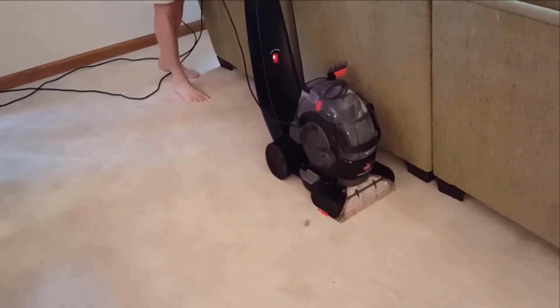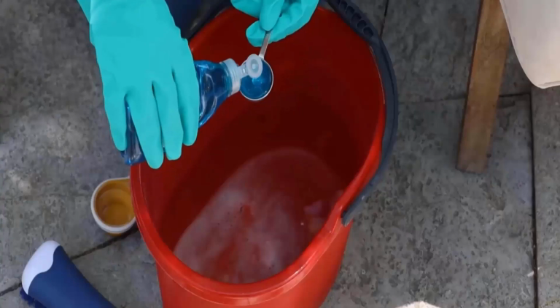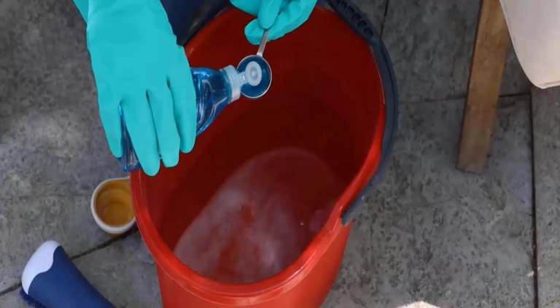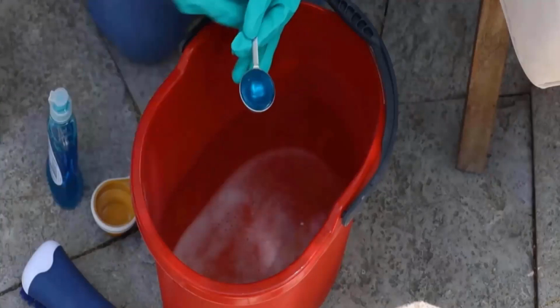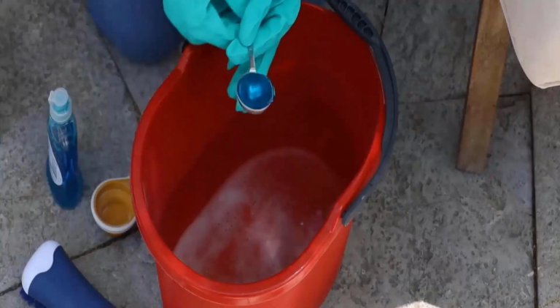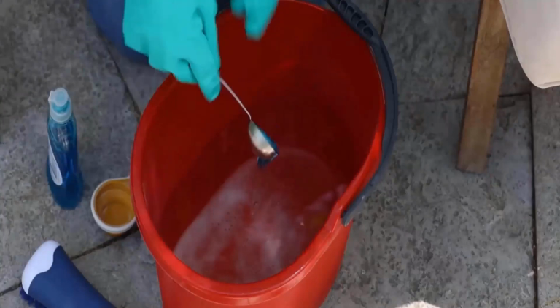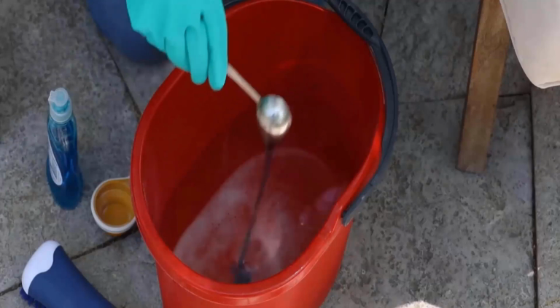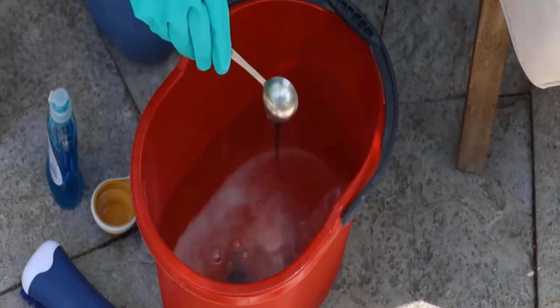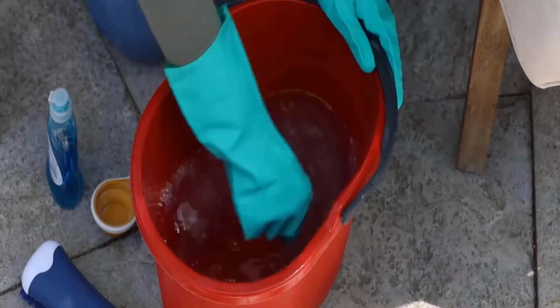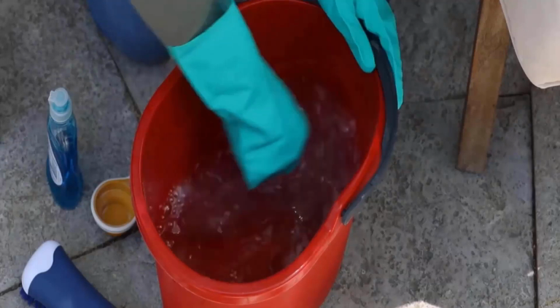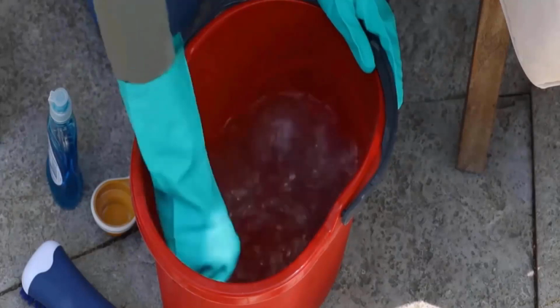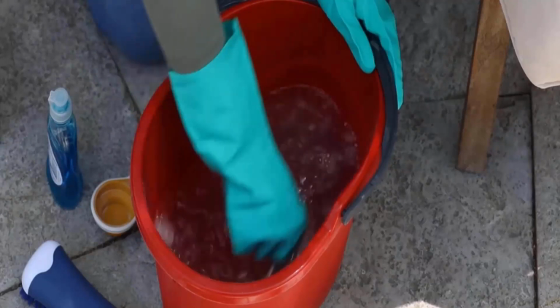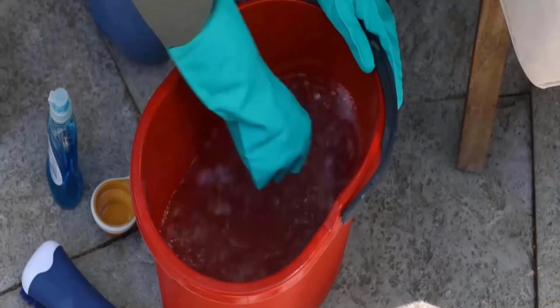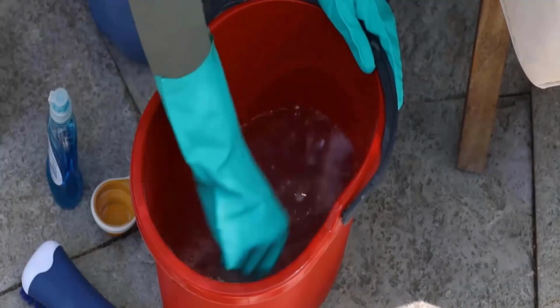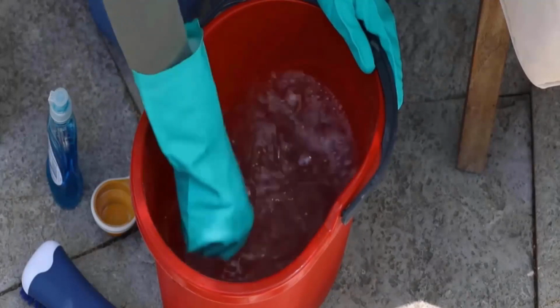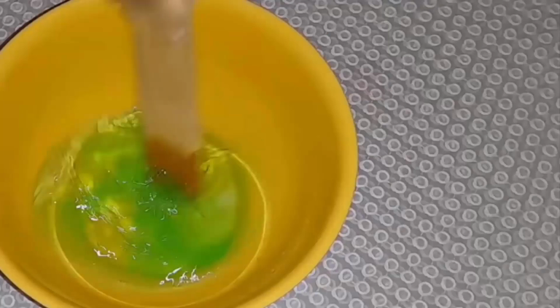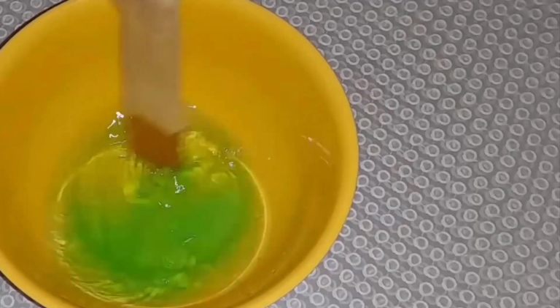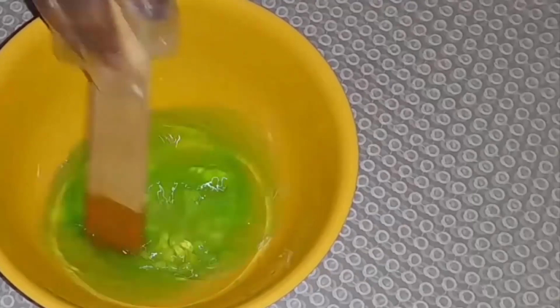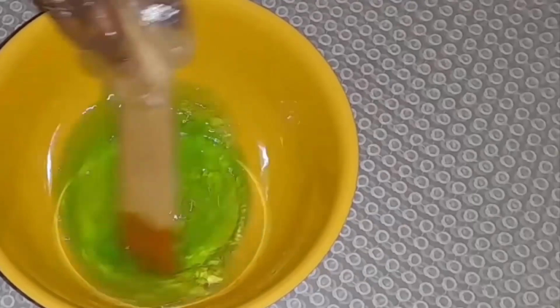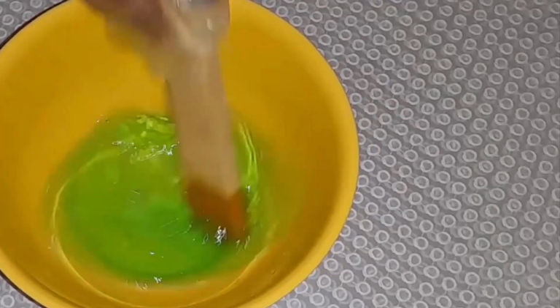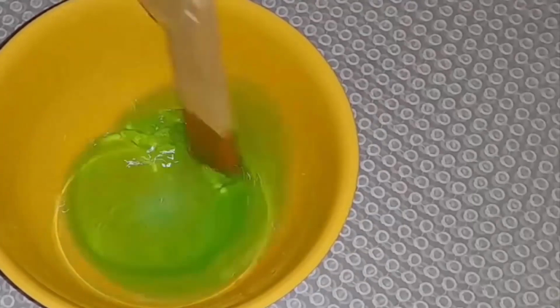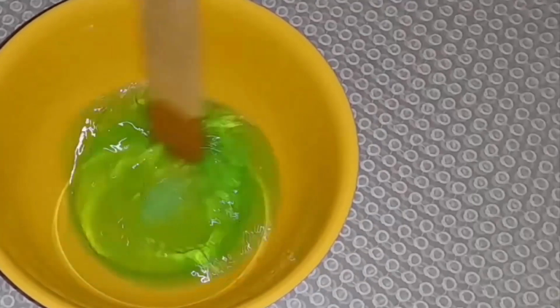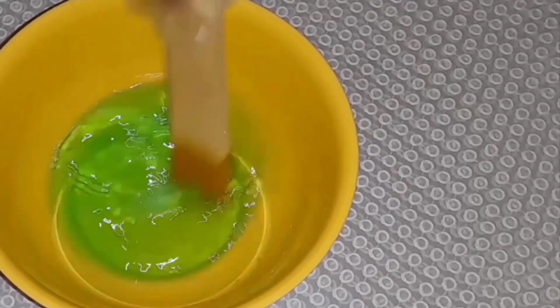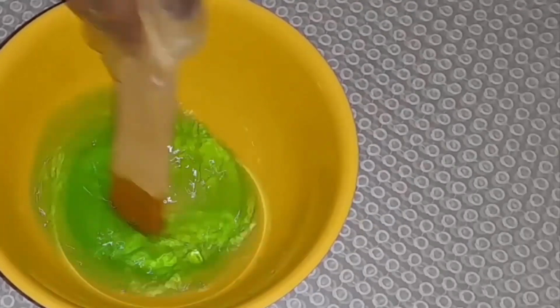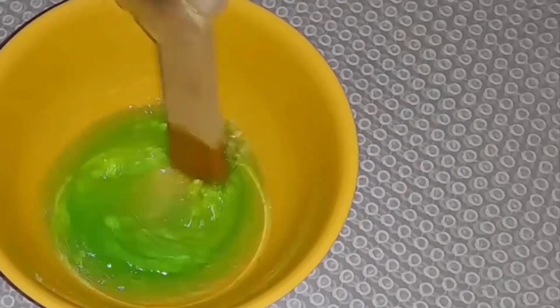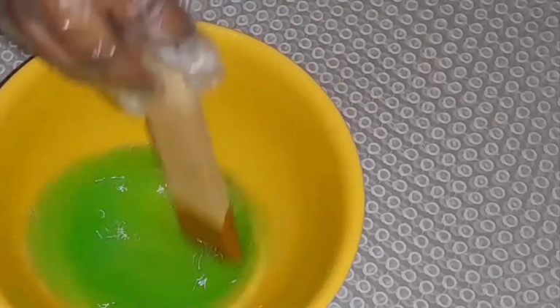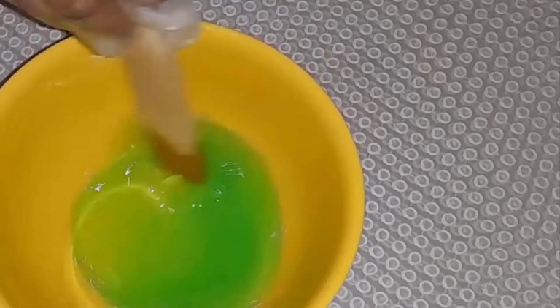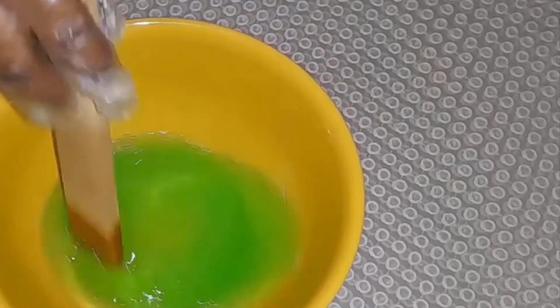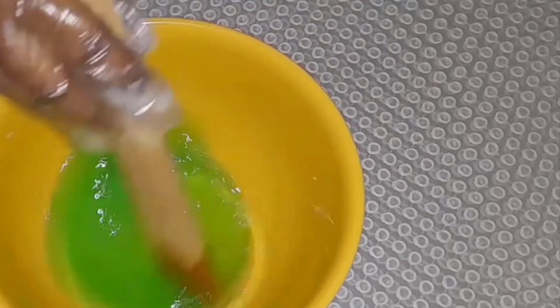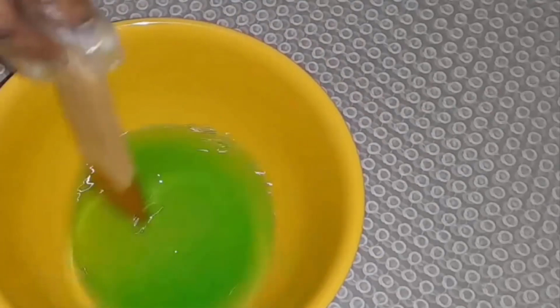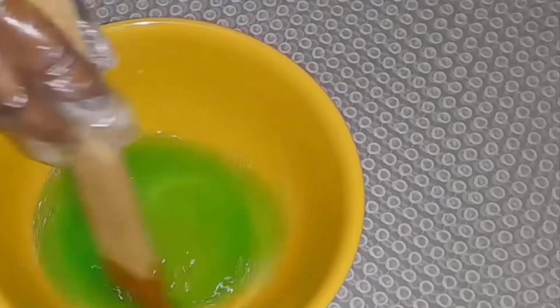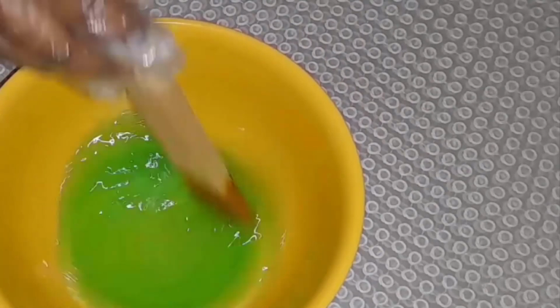You can make a simple ladybug trap by using a combination of dish soap and water. Mix a few drops of dish soap with water in a shallow container and place it near the ladybug infestation. The soapy water will trap them without causing any harm.